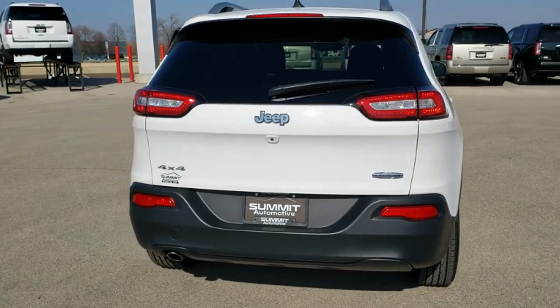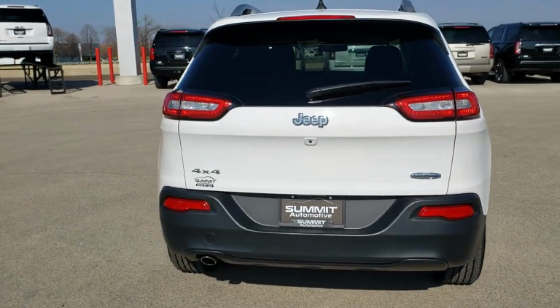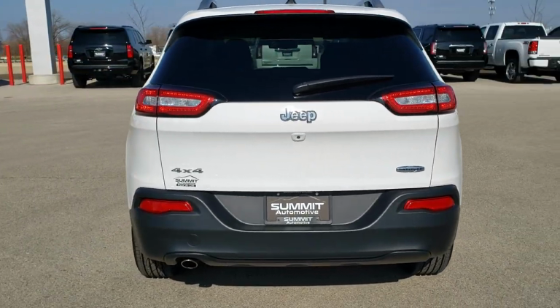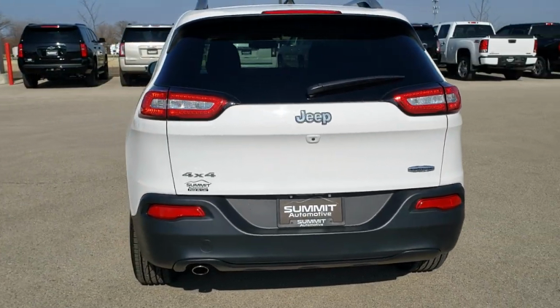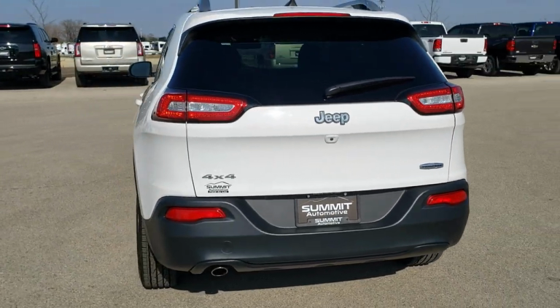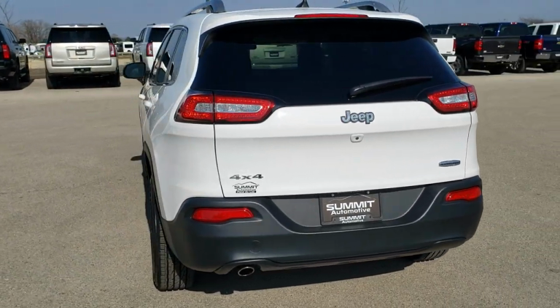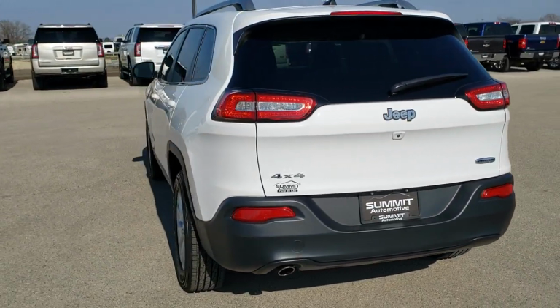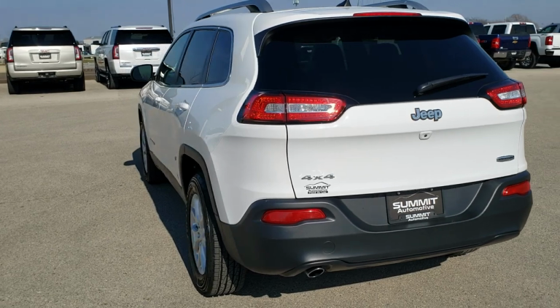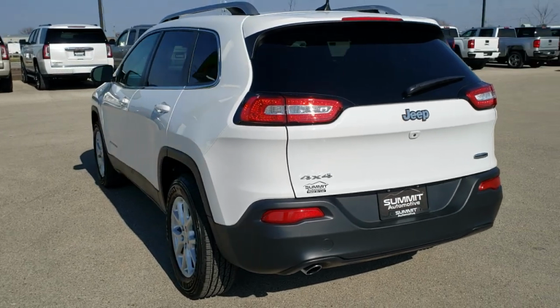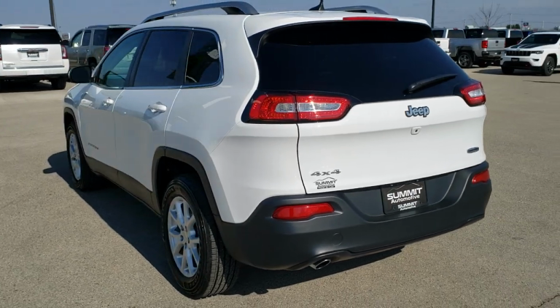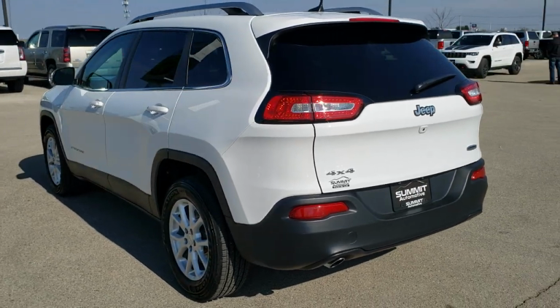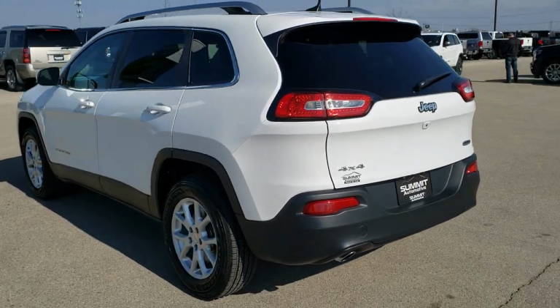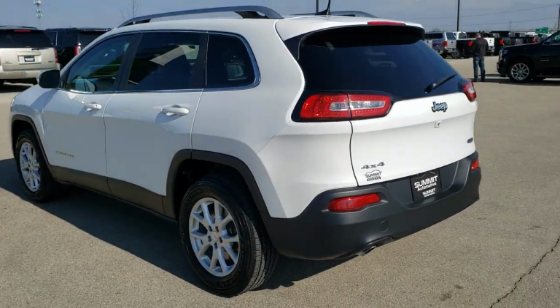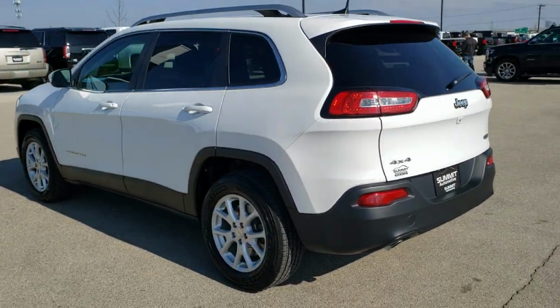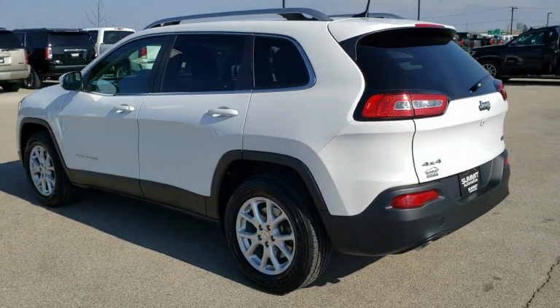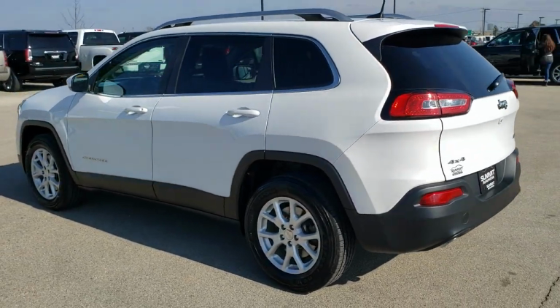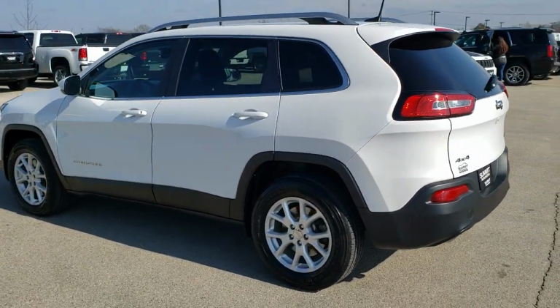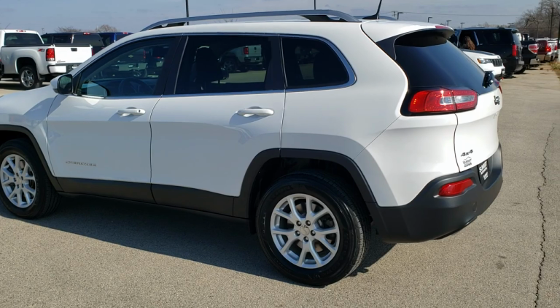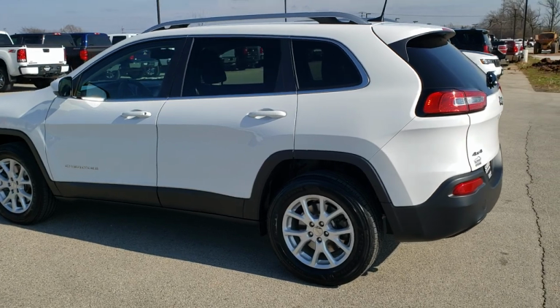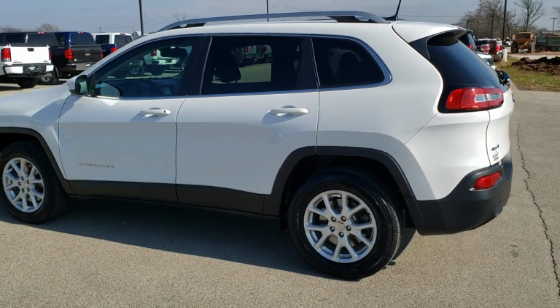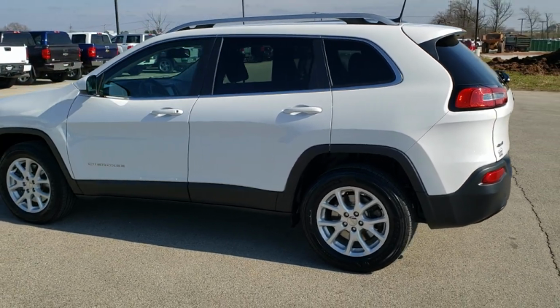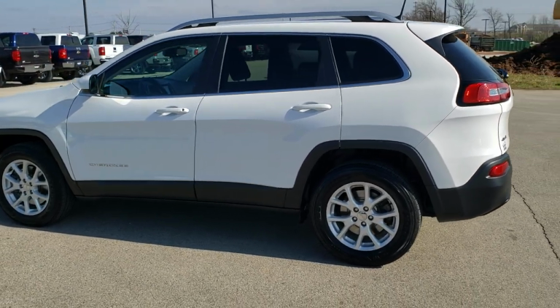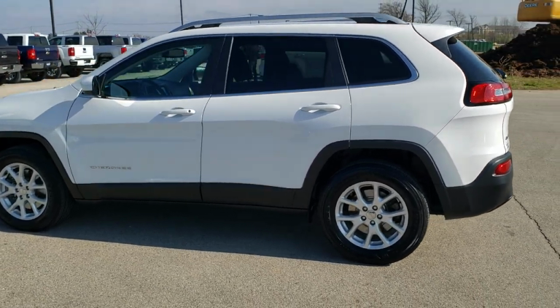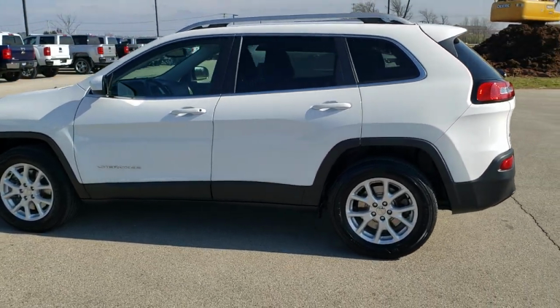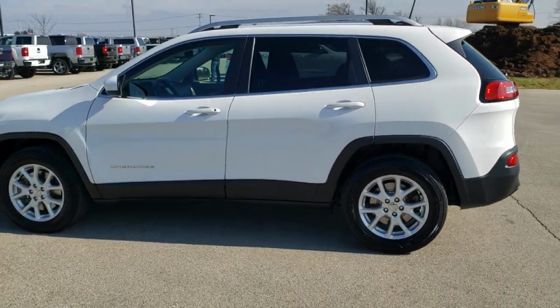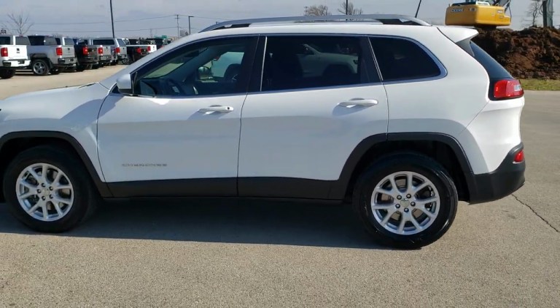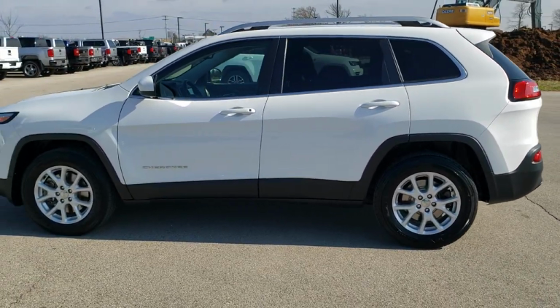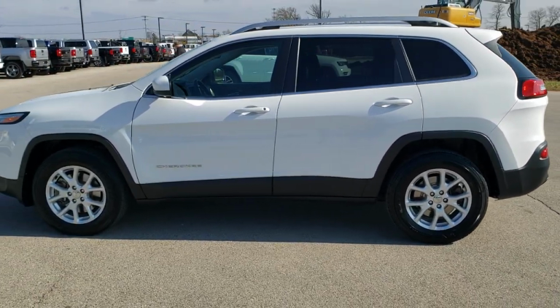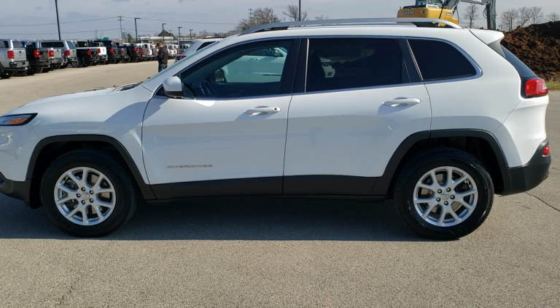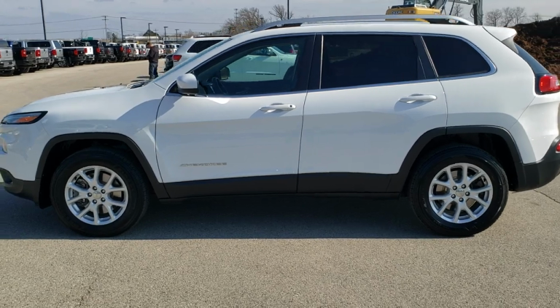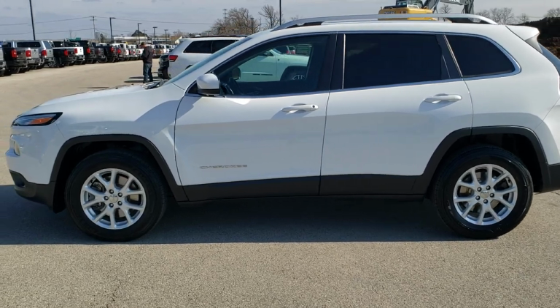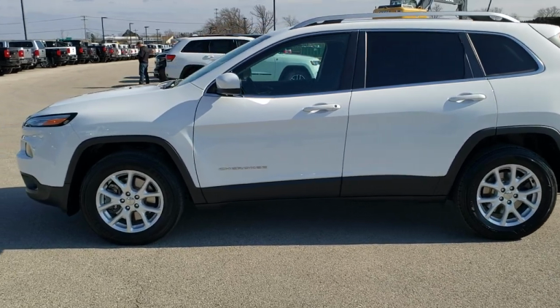Bright white is the color. We shoot all of our videos in 1080p 60 frames per second, so if you have HD capabilities on your computer, tablet, or smartphone device, turn them on right now because it's definitely your best way to check out the vehicle quality and condition before seeing it in person.